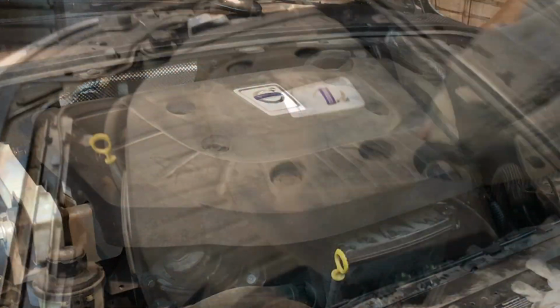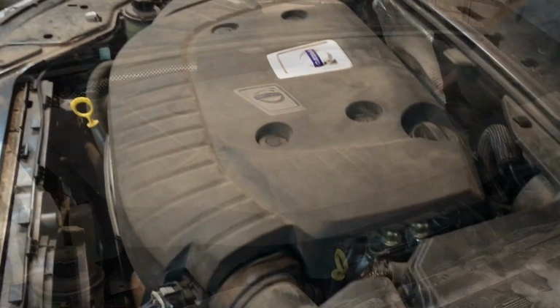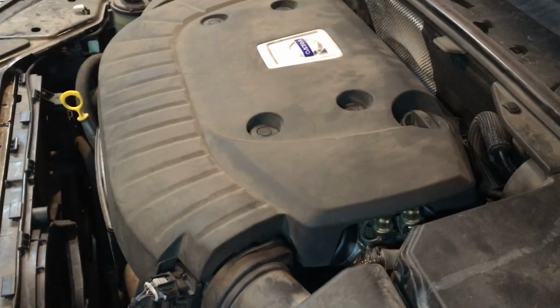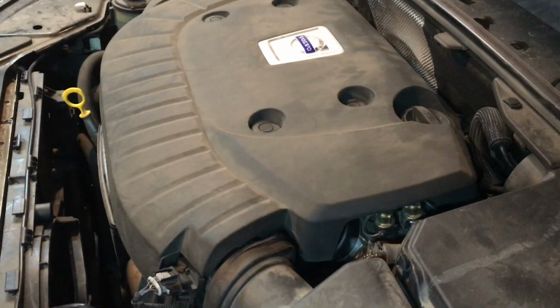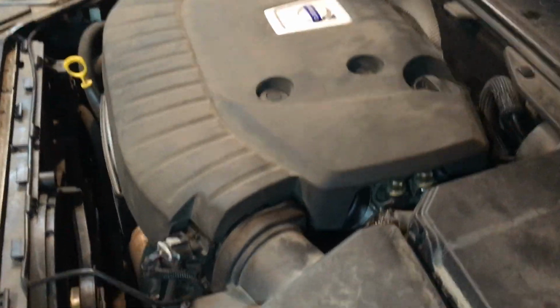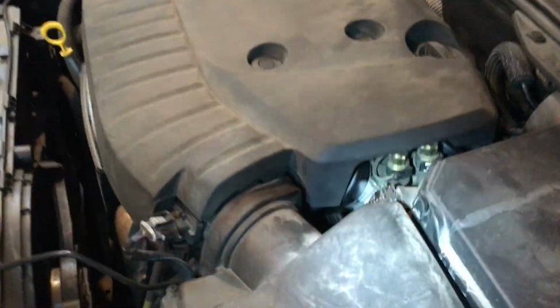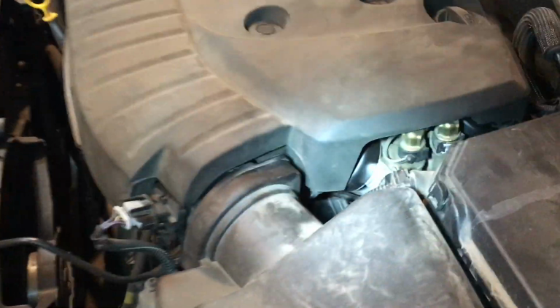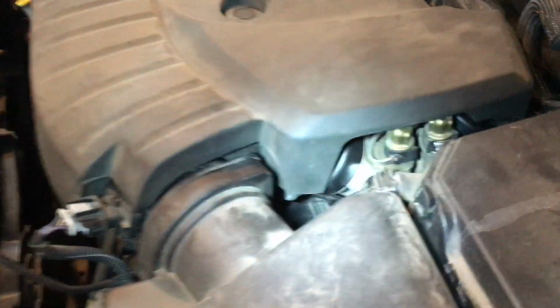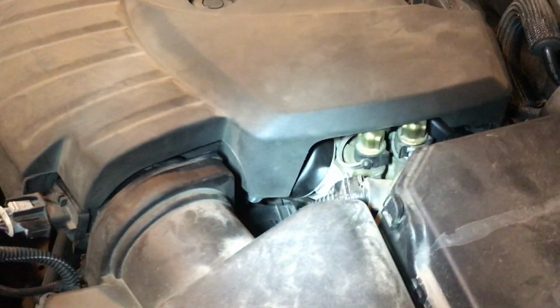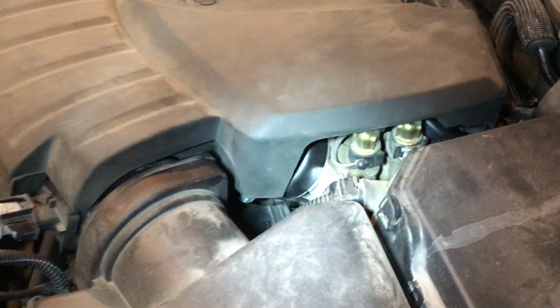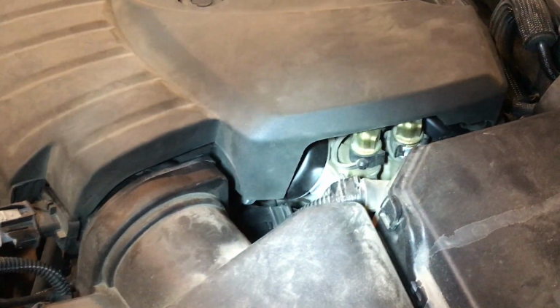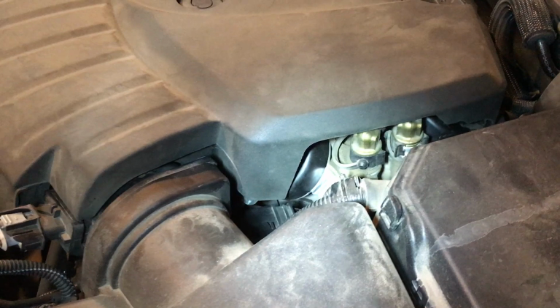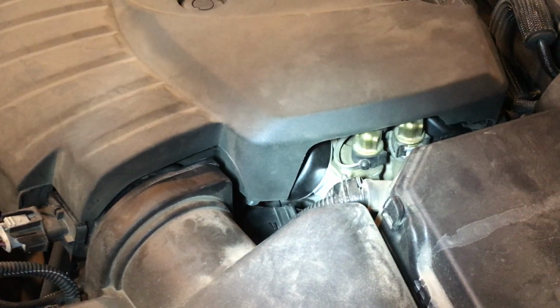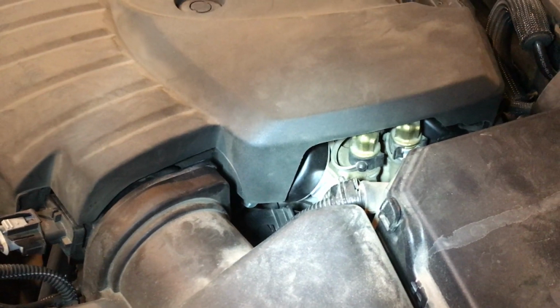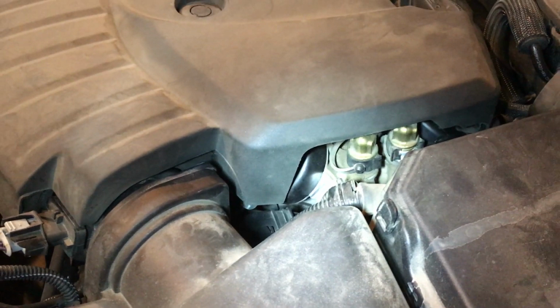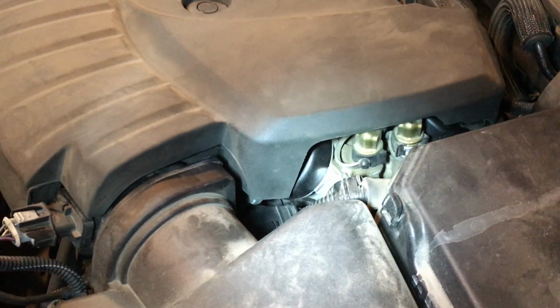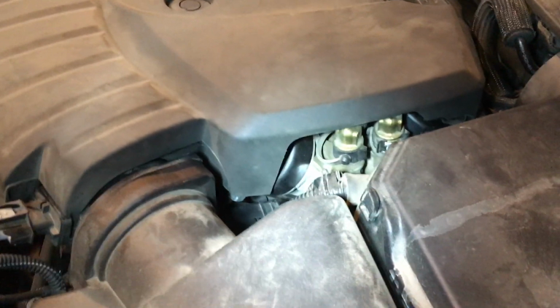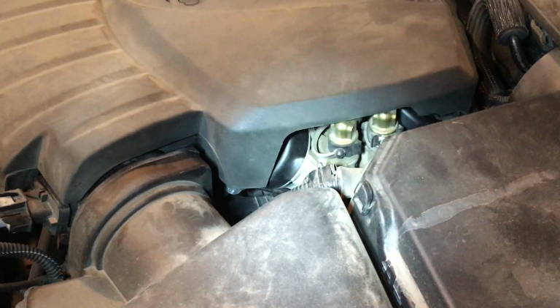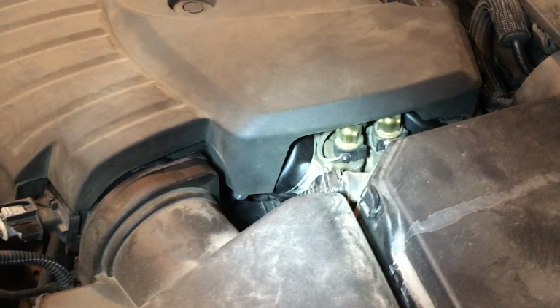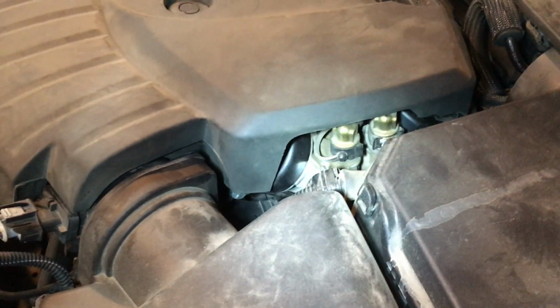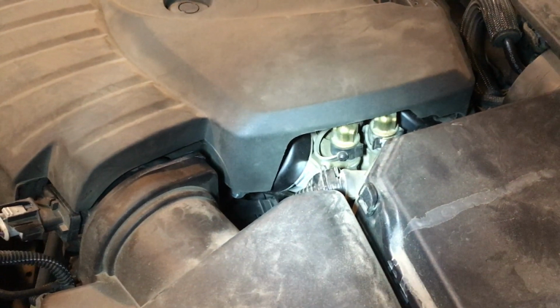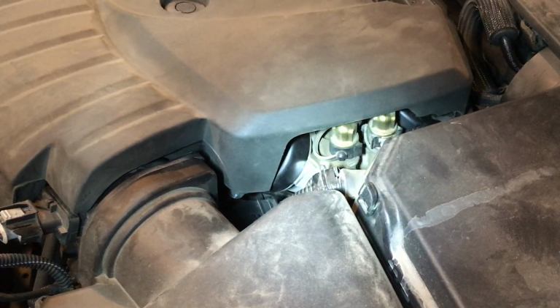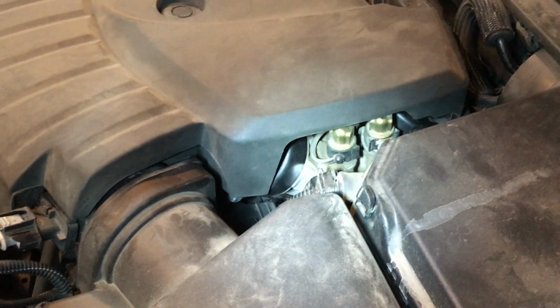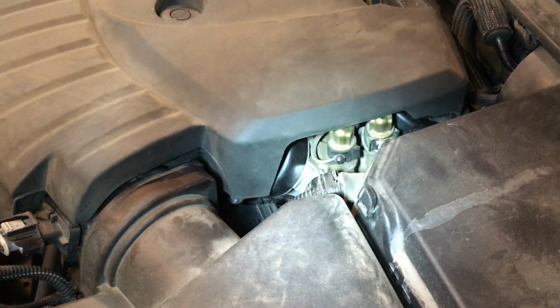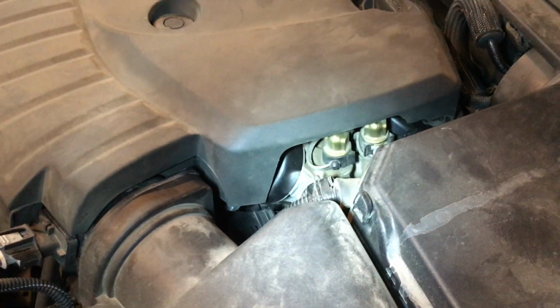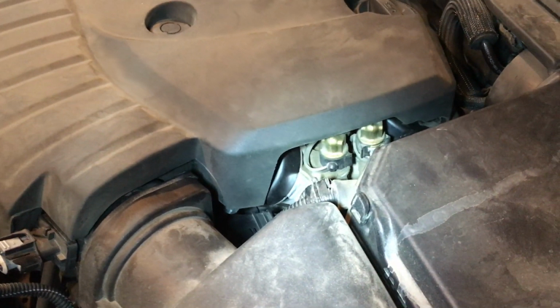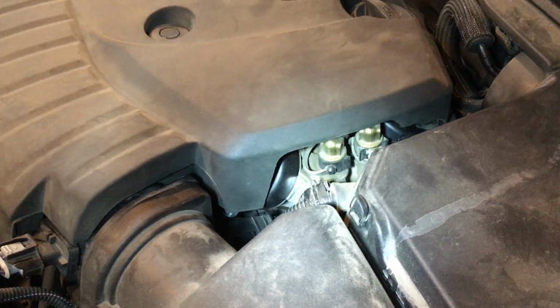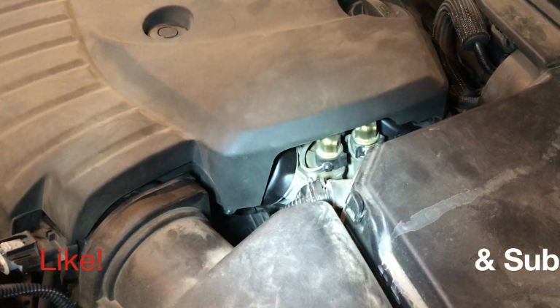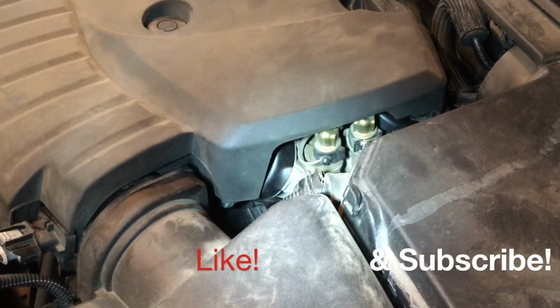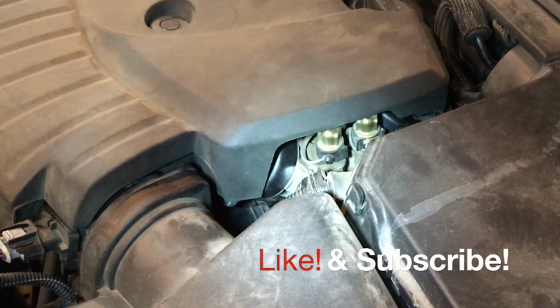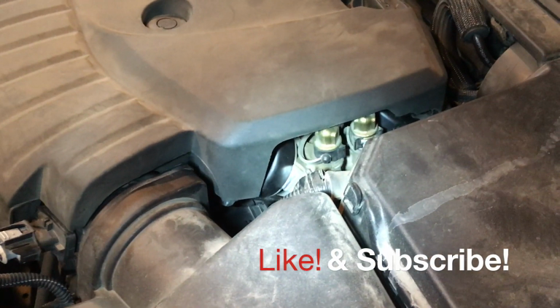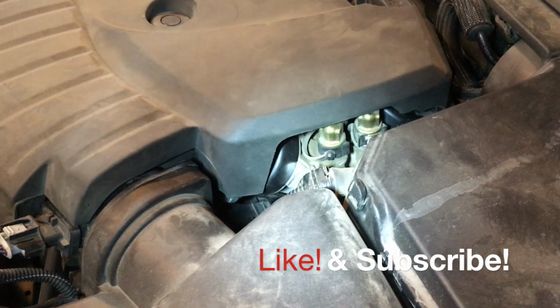The result — you can see now no more rust, just the nice two covers. If you like this video hit like, subscribe to my channel and I'll see you next time.